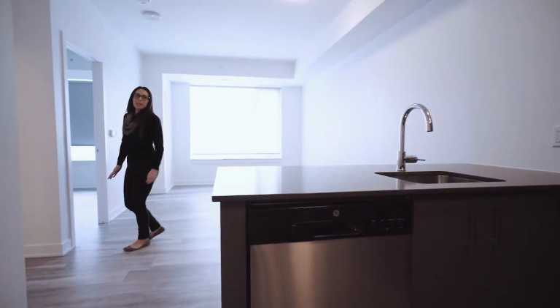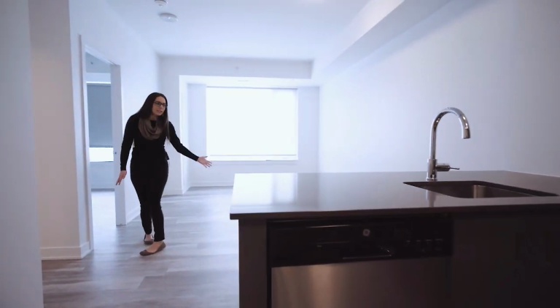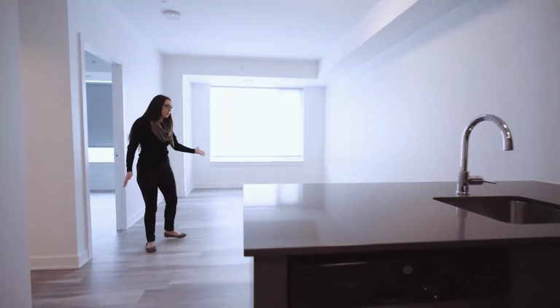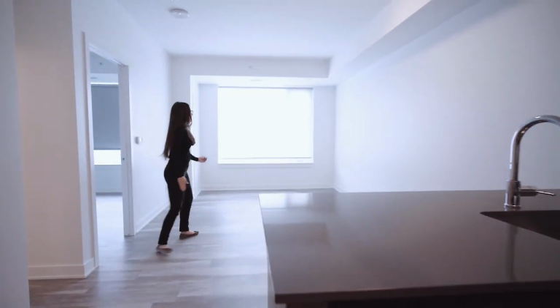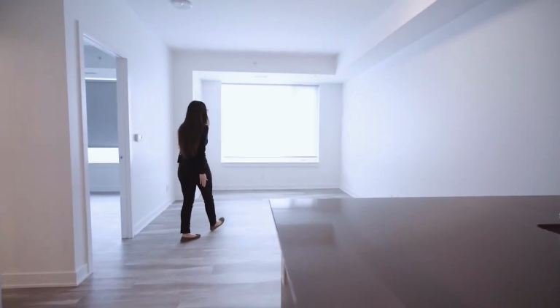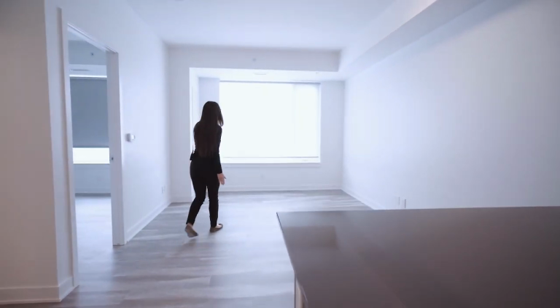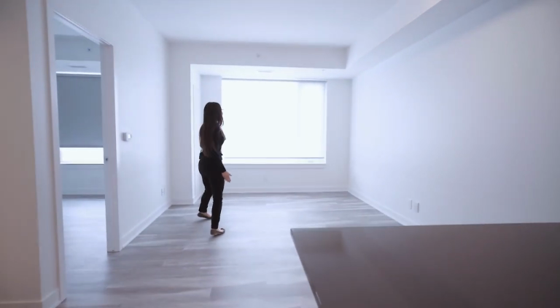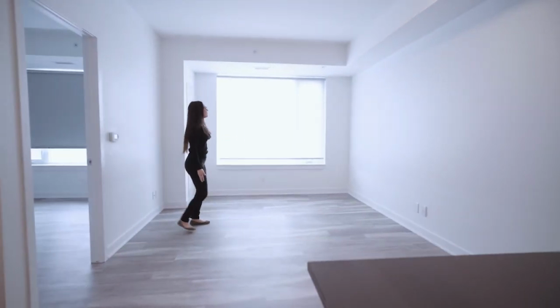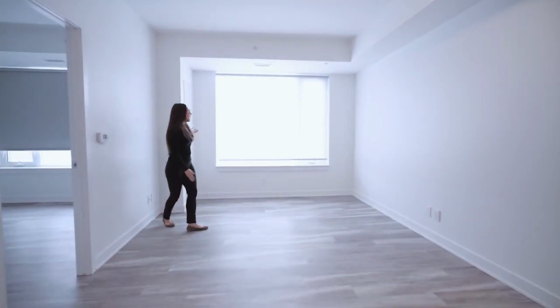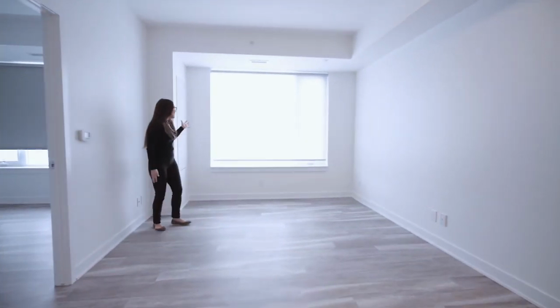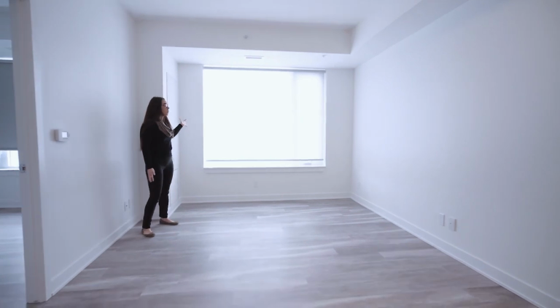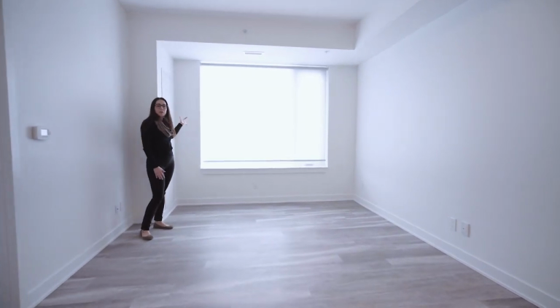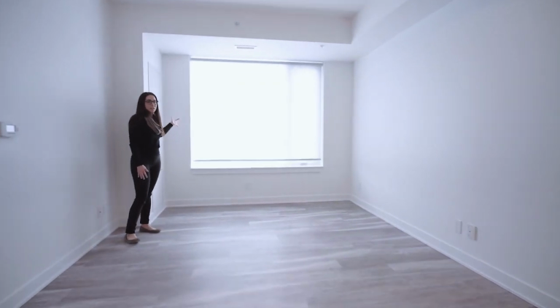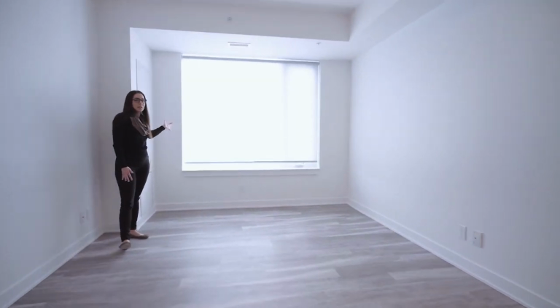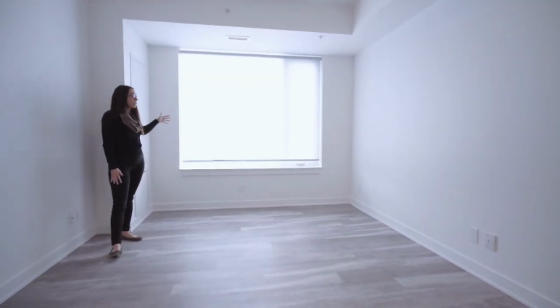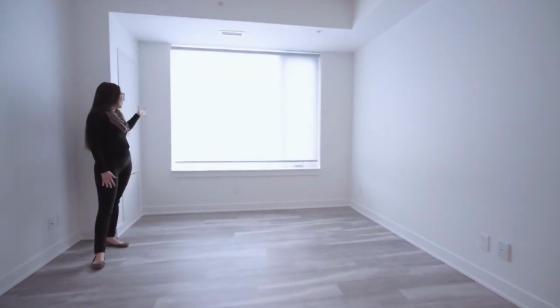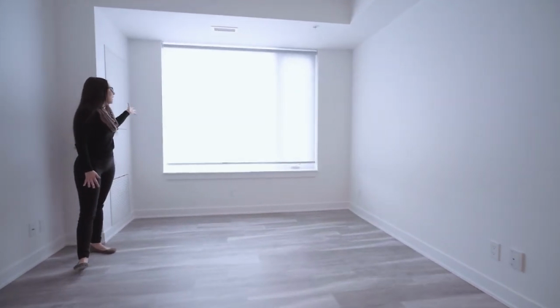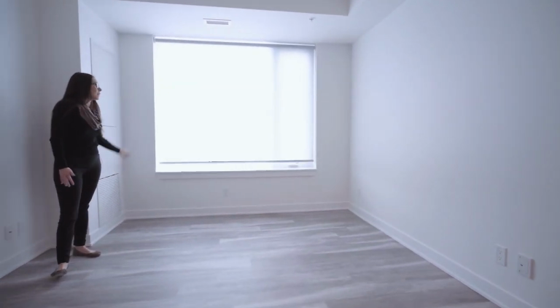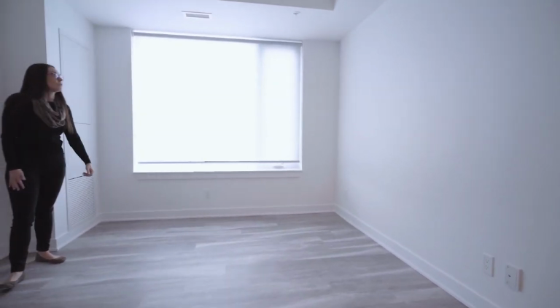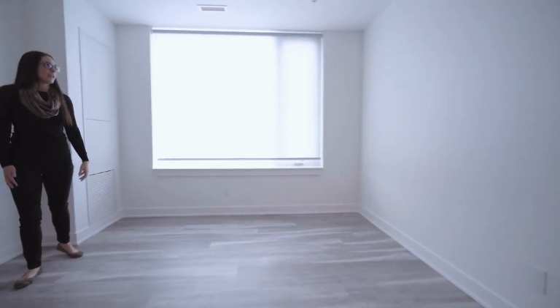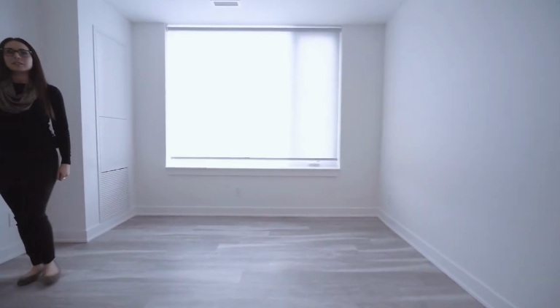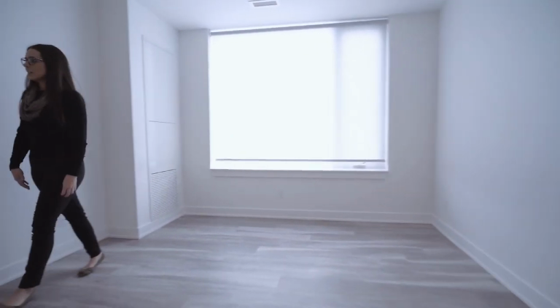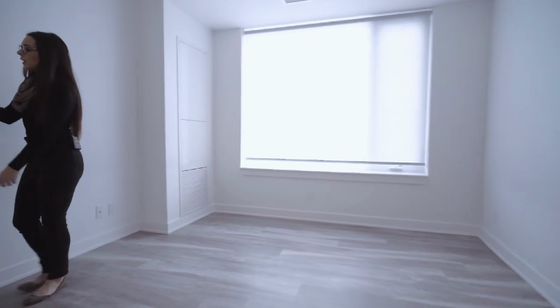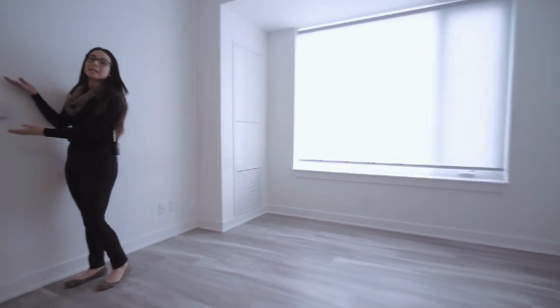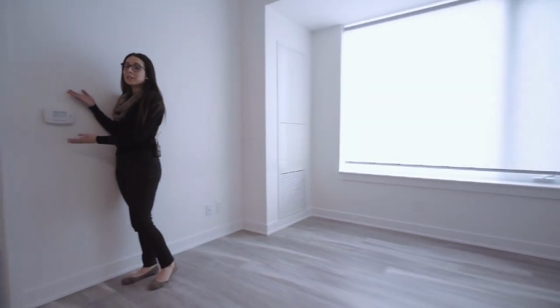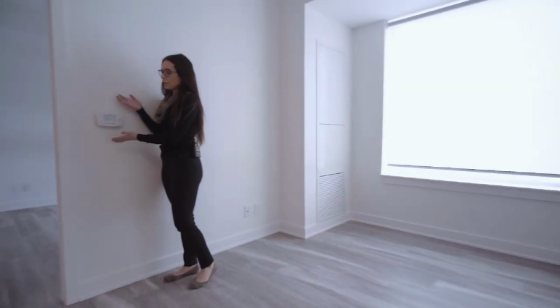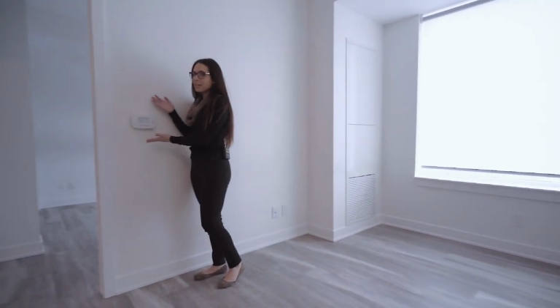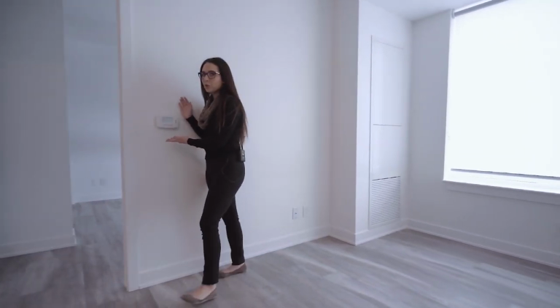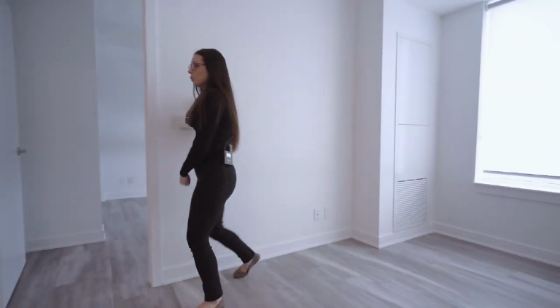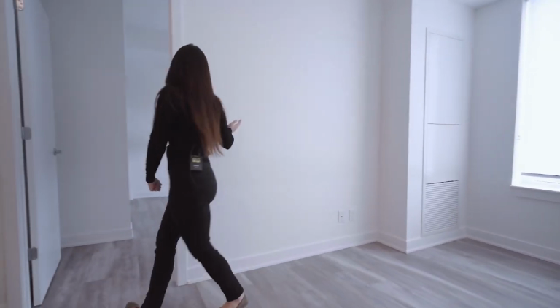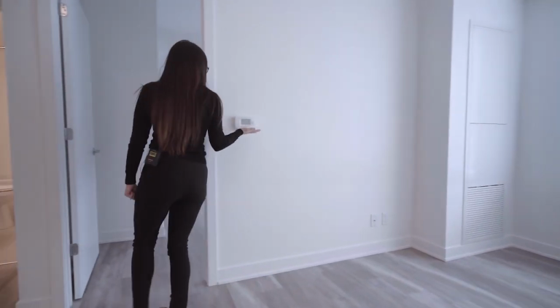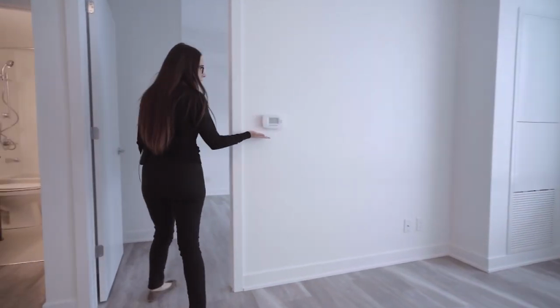In the living space here you'll notice that we have light filtering blinds. This will come in all the living spaces of two bedroom and one plus den floor plans. In-suite thermostat controls are included in every single unit.